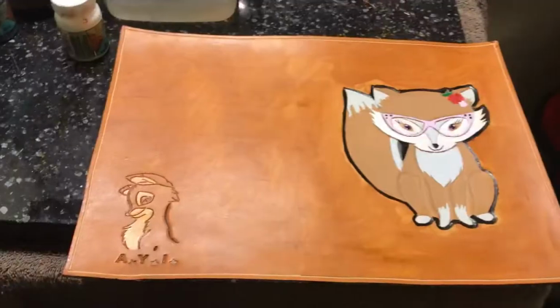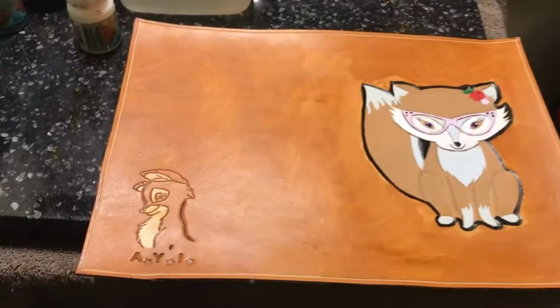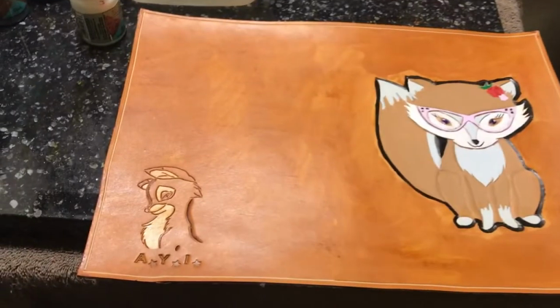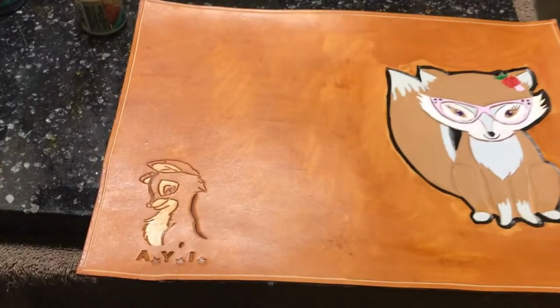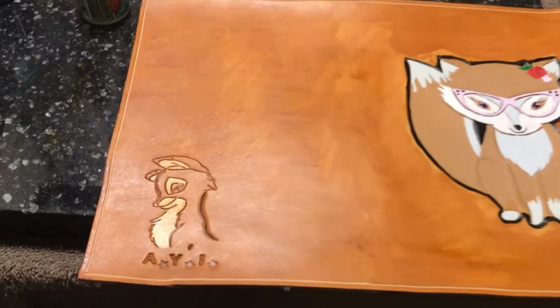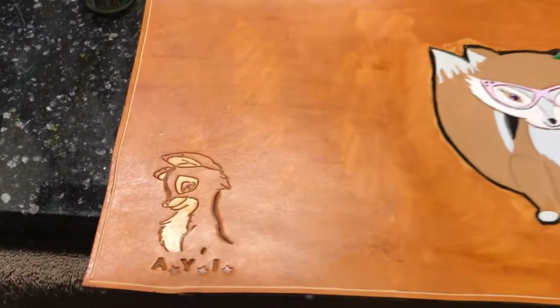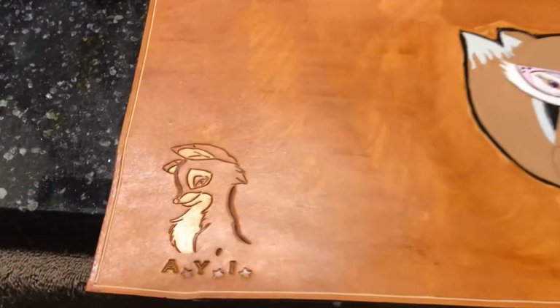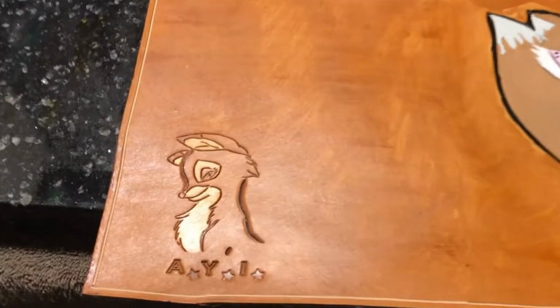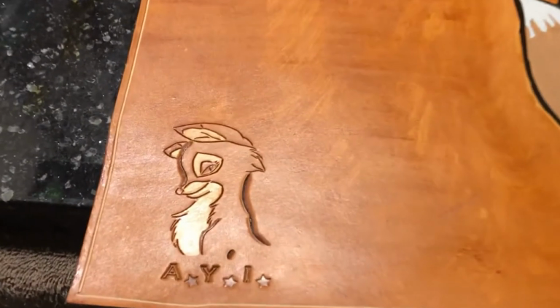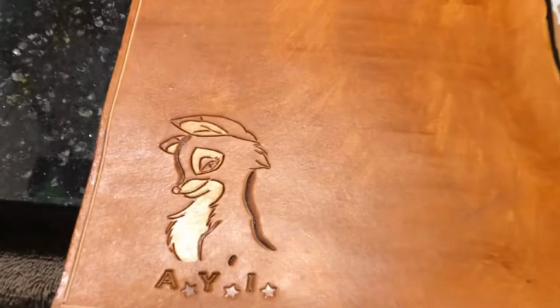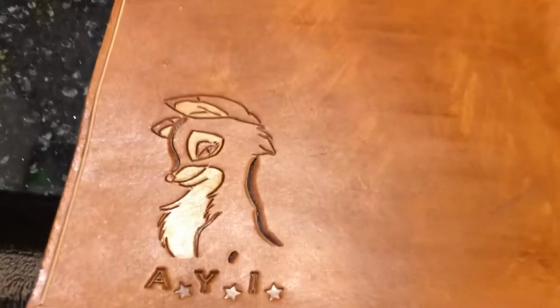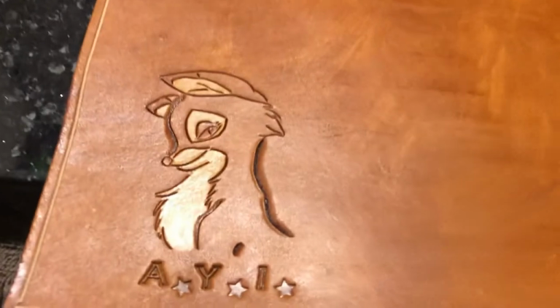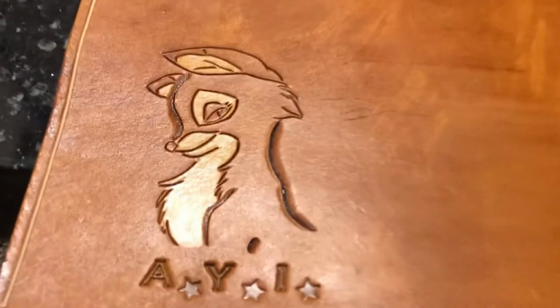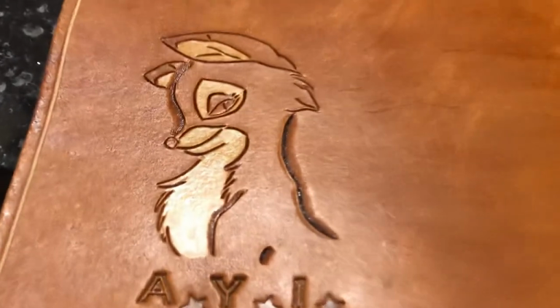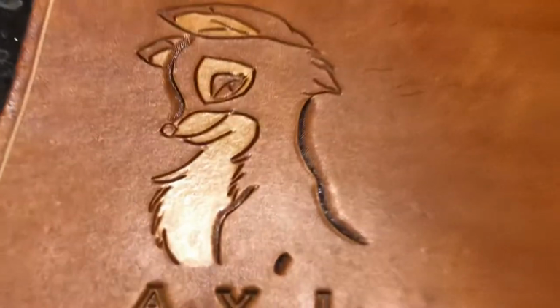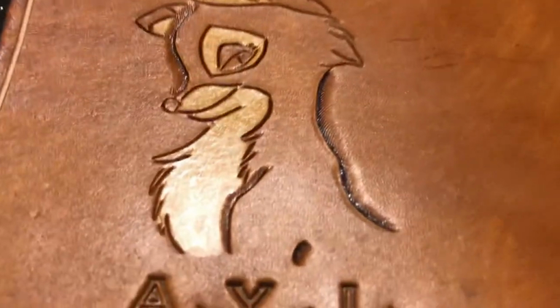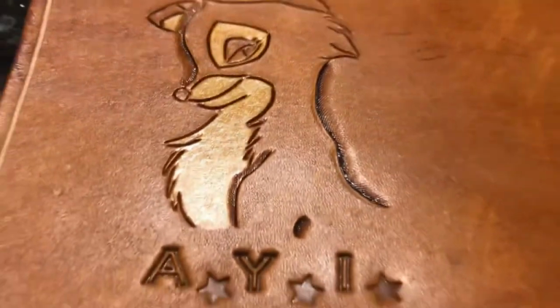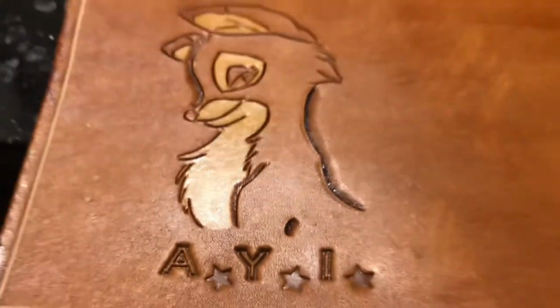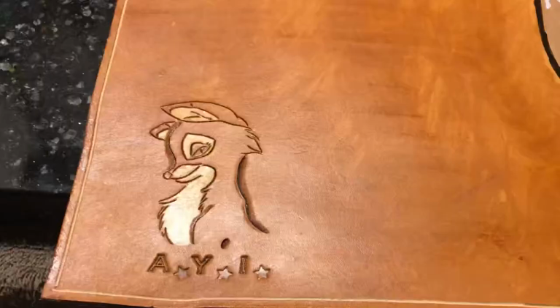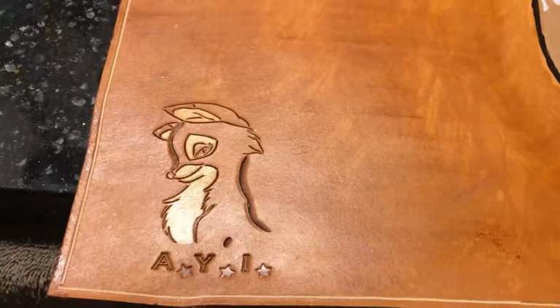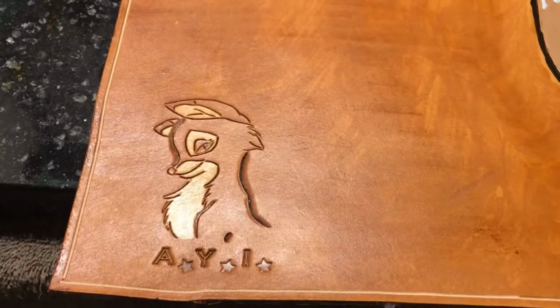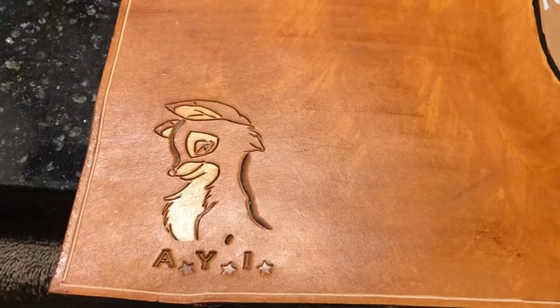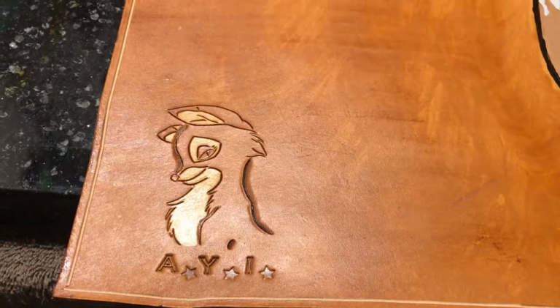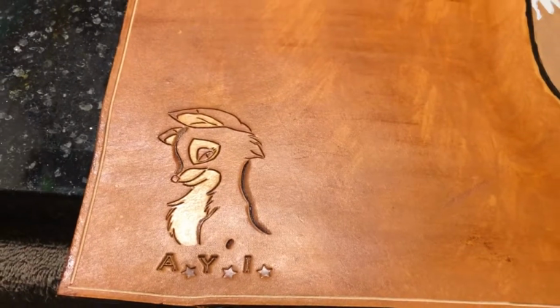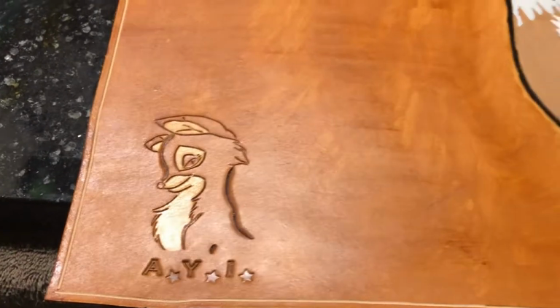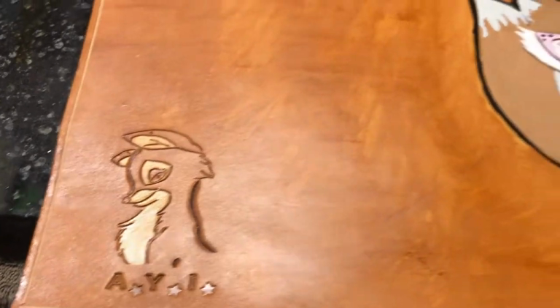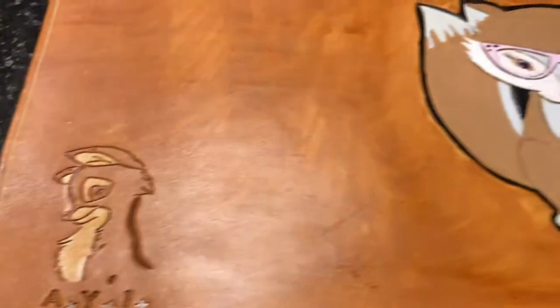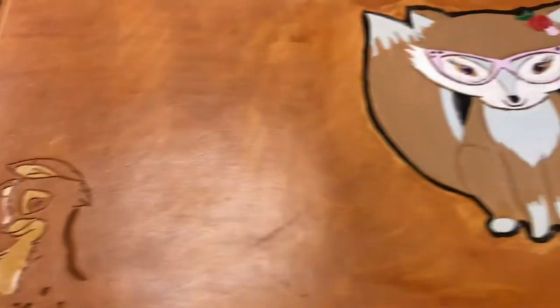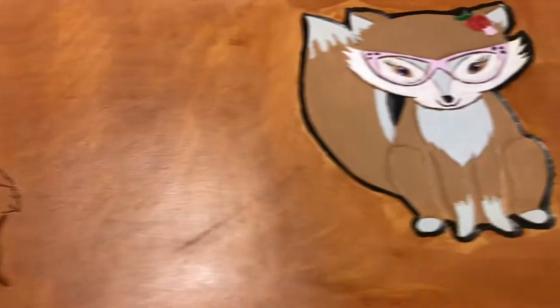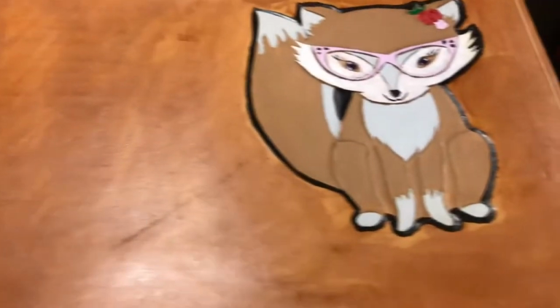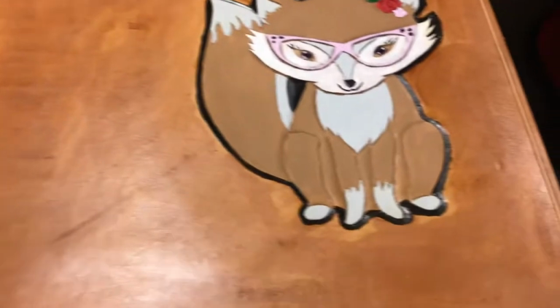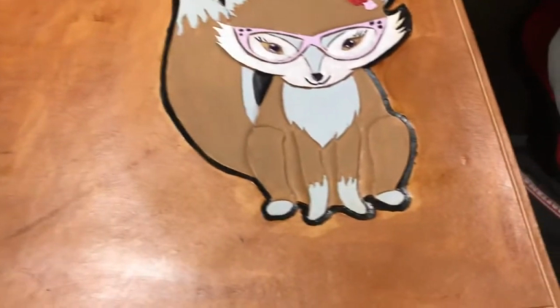Don't forget to like, comment, subscribe. That's the final dyeing and the painting.